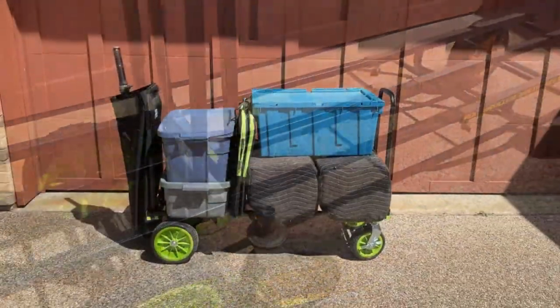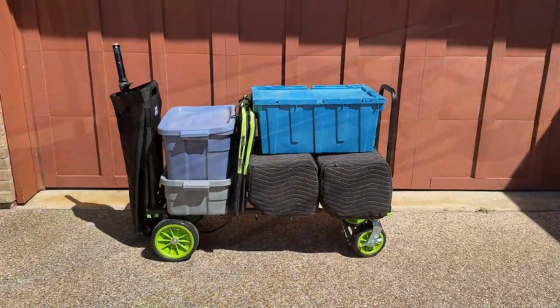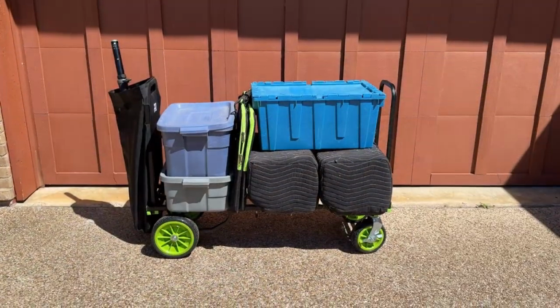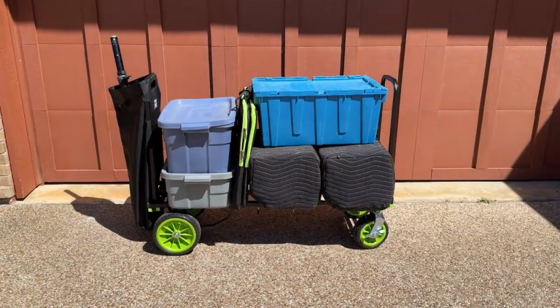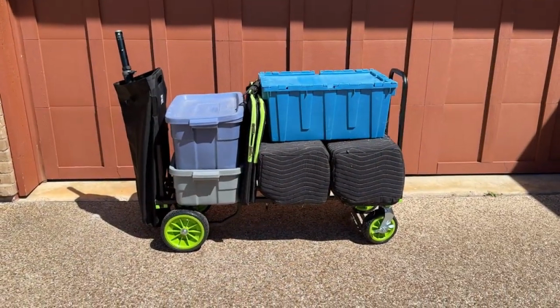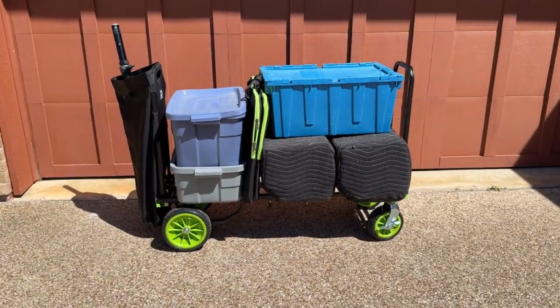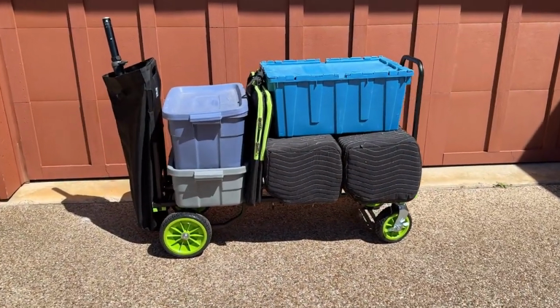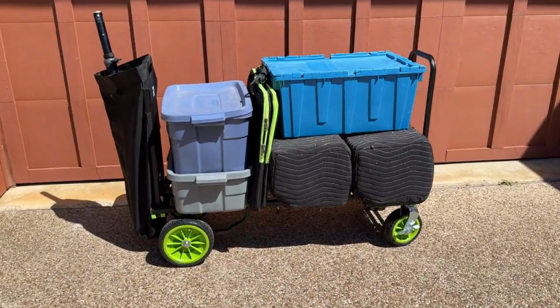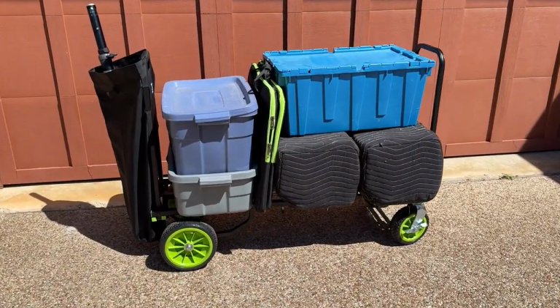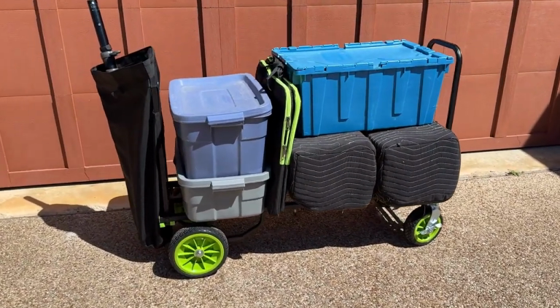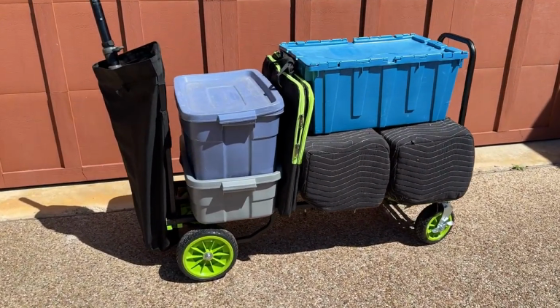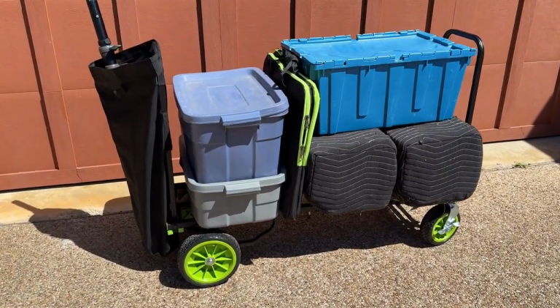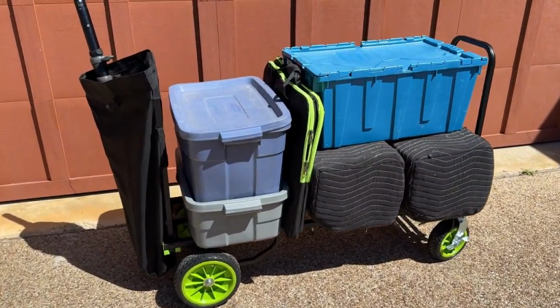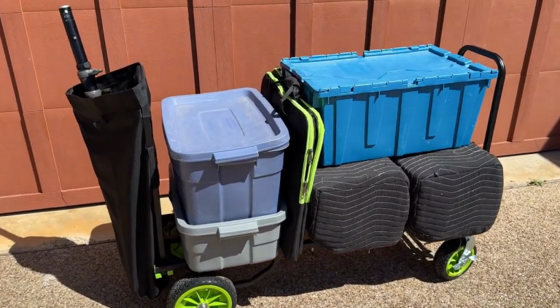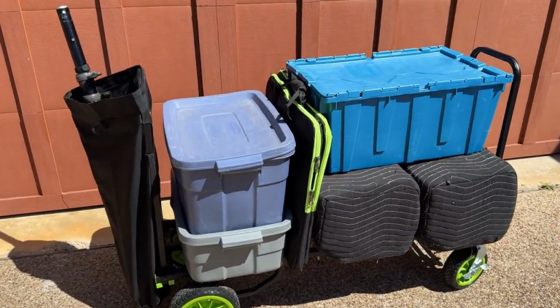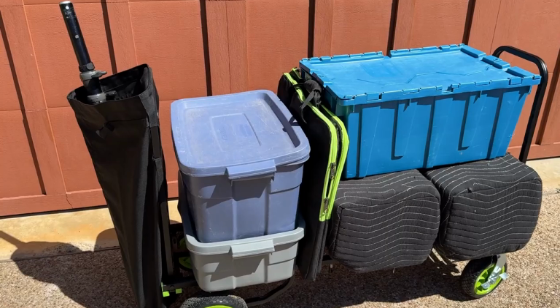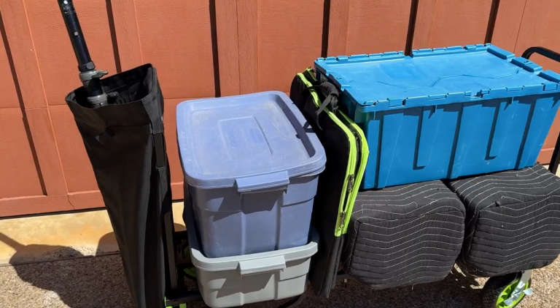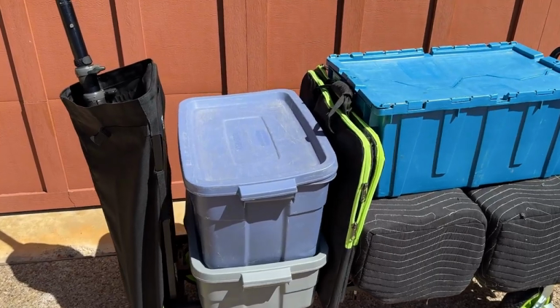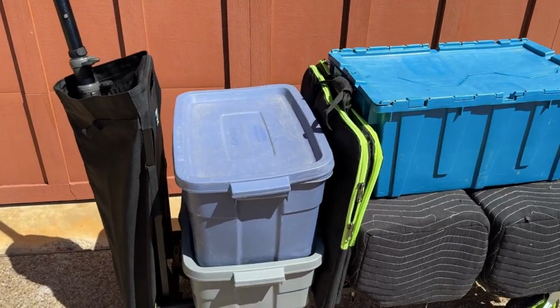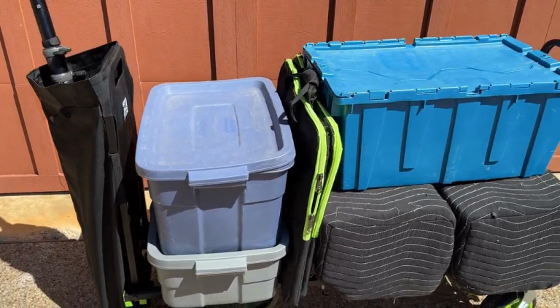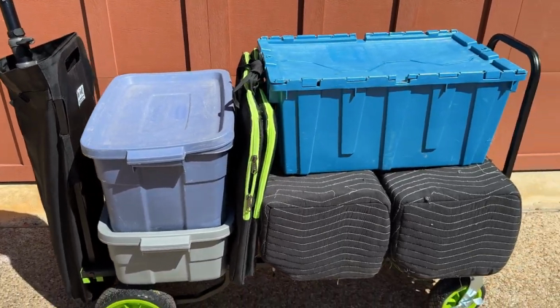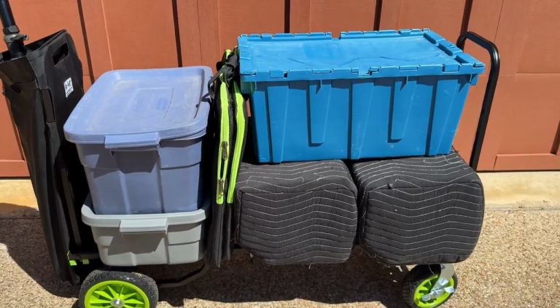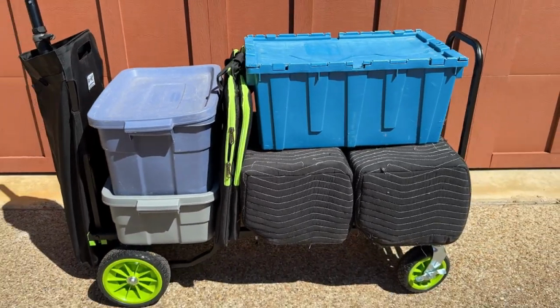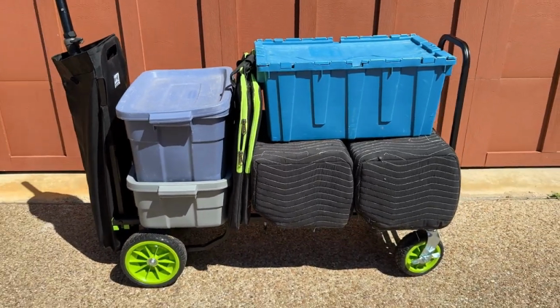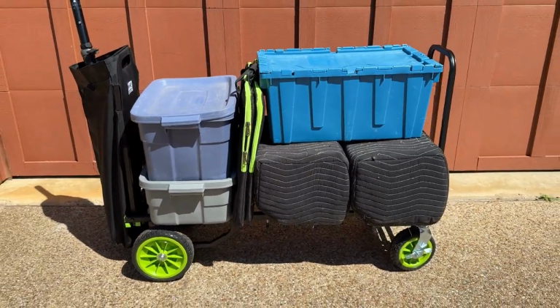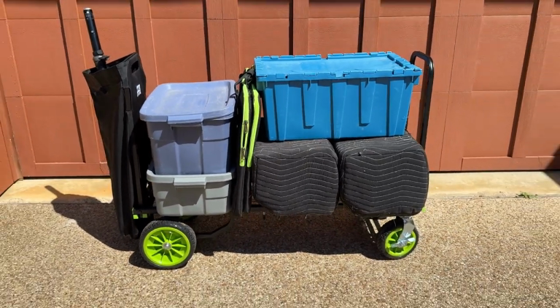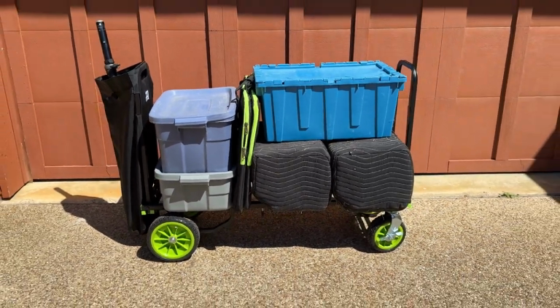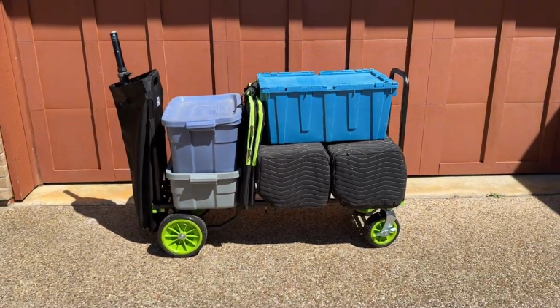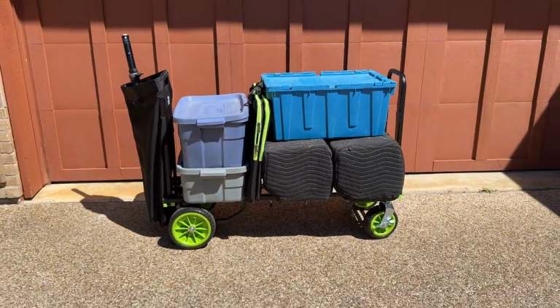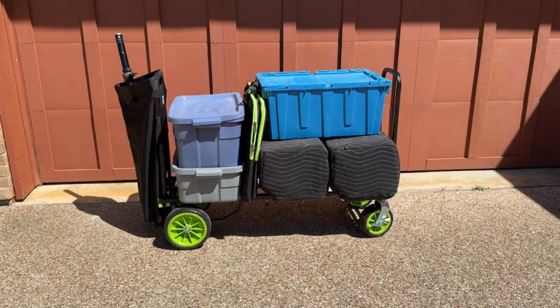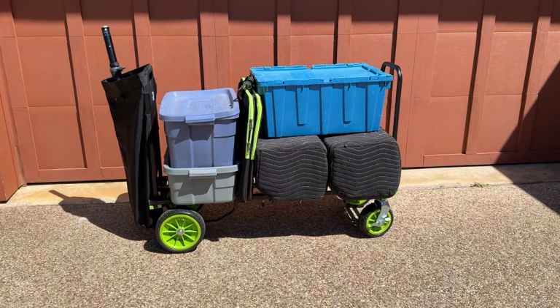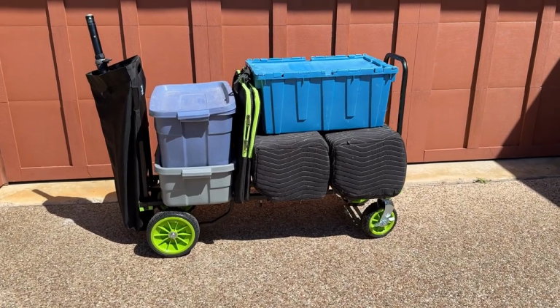We recently had it packed with a couple hundred pounds of gear on a pretty steep incline, and the brakes held it without a problem. Instead of using a wire to raise and lower the handles, the Gravity cart uses steel bars — you simply push the bars, which work great and make opening and closing the cart a breeze.